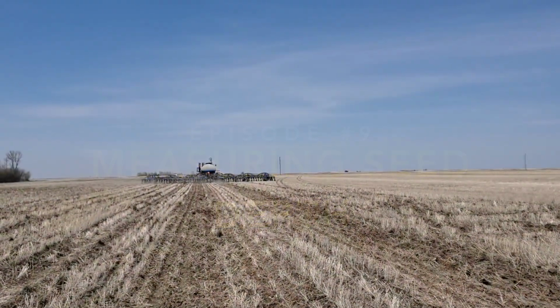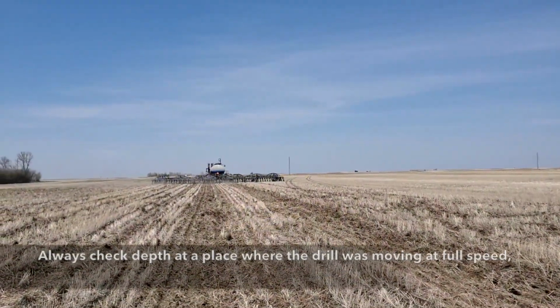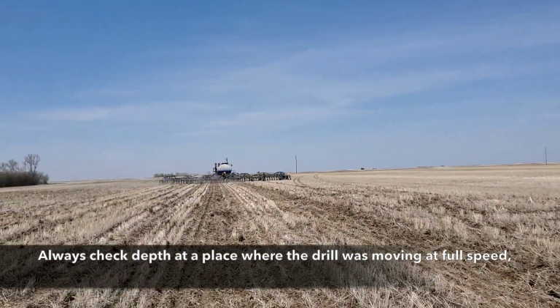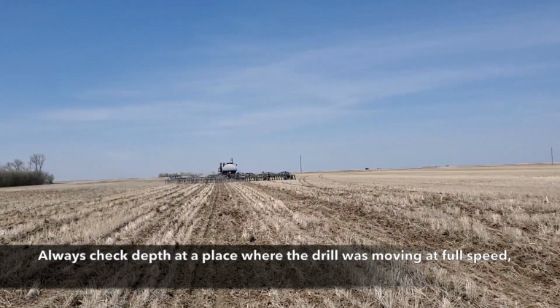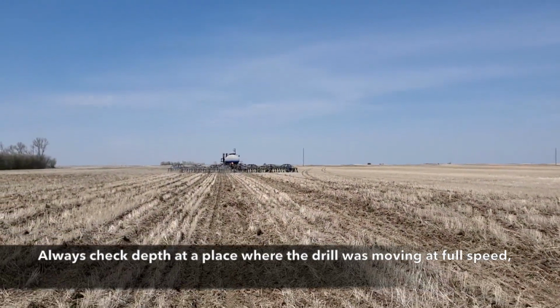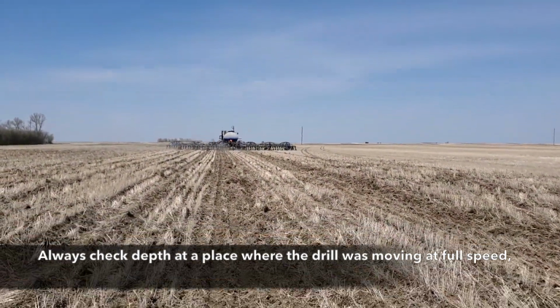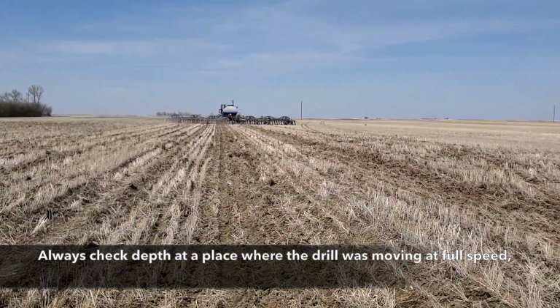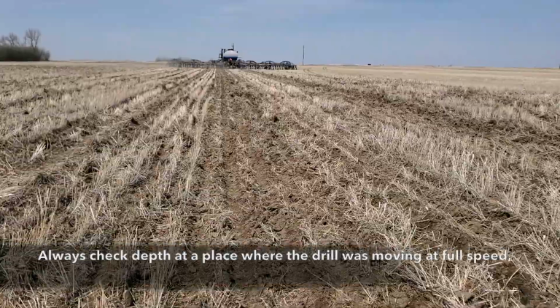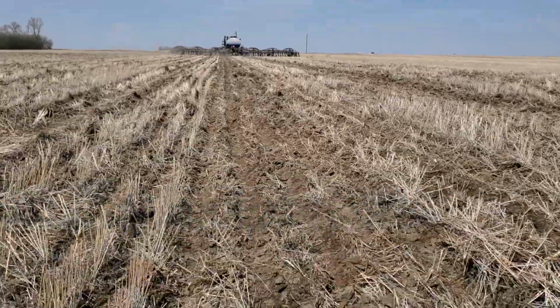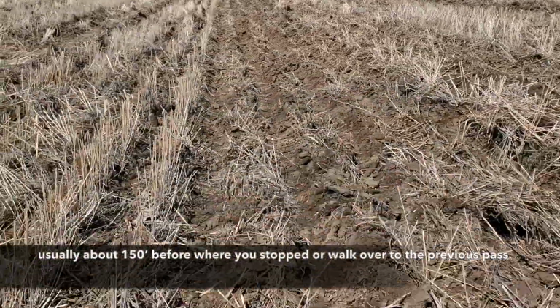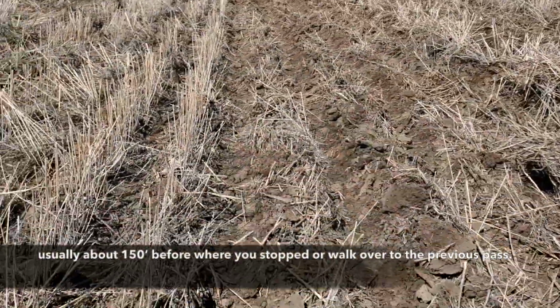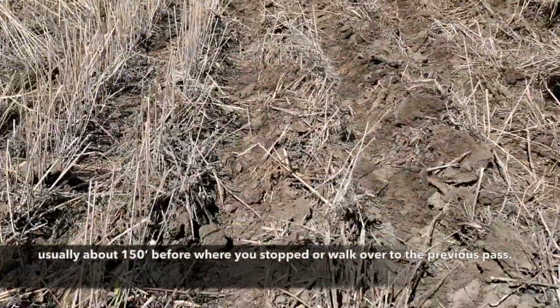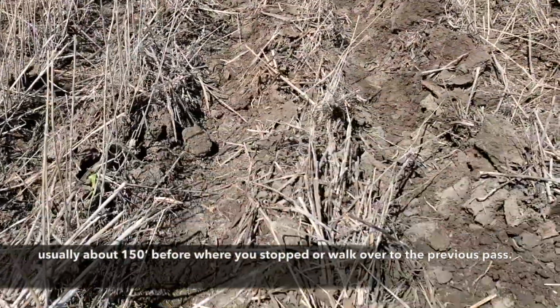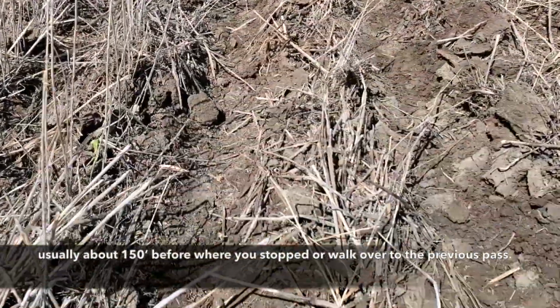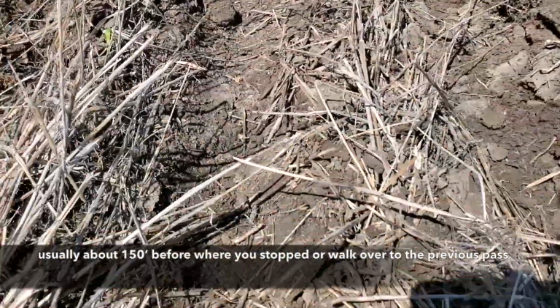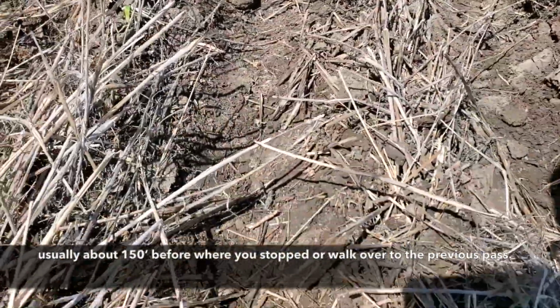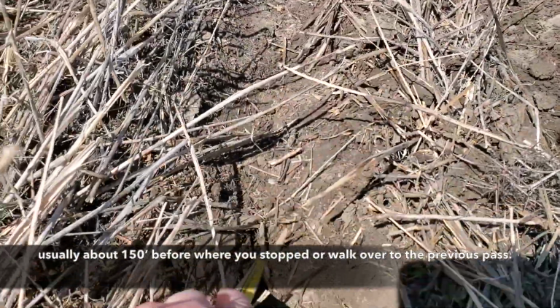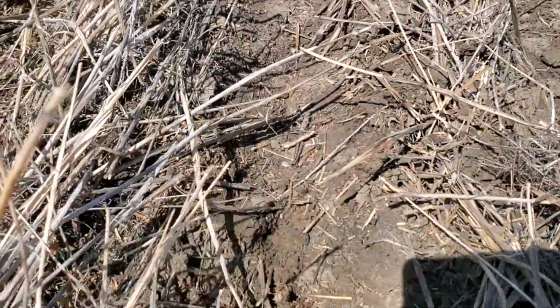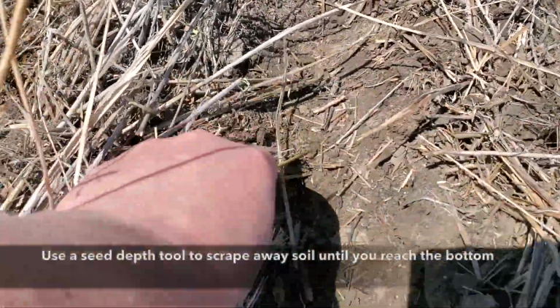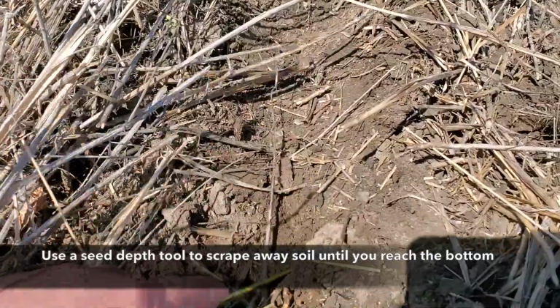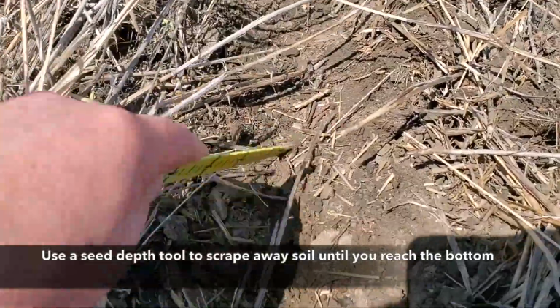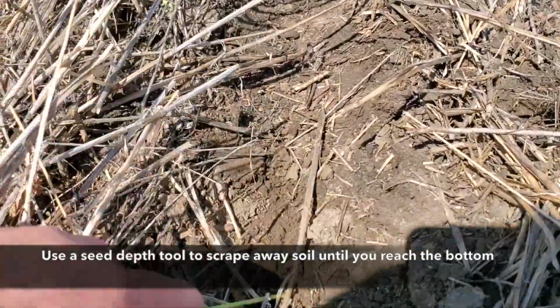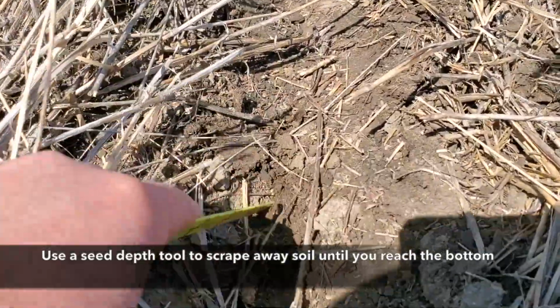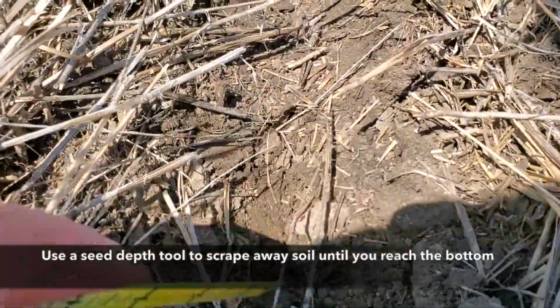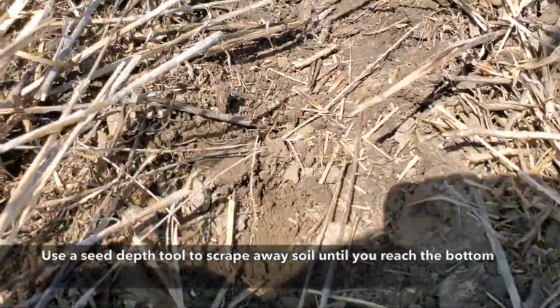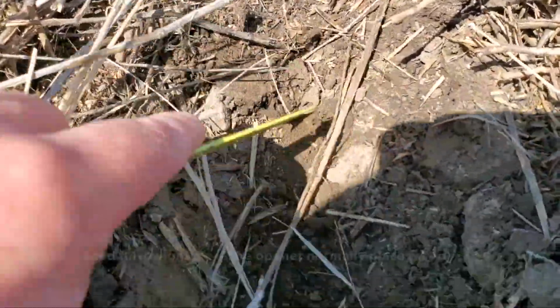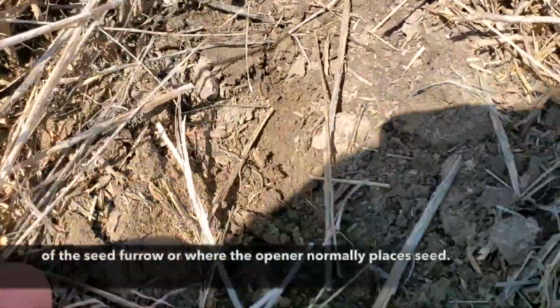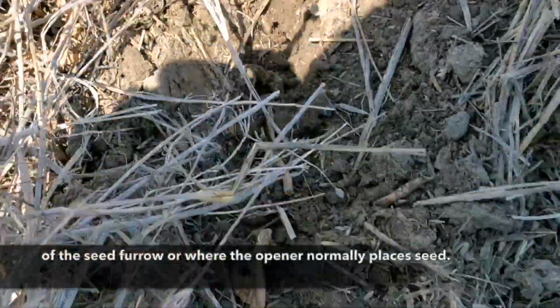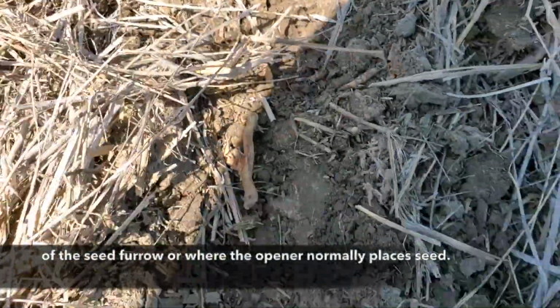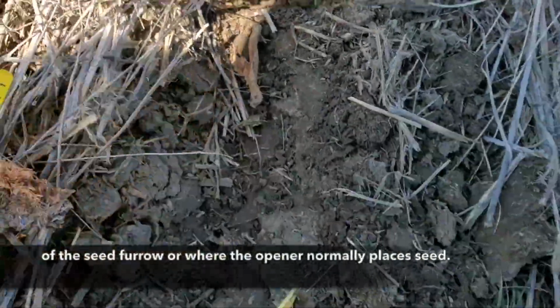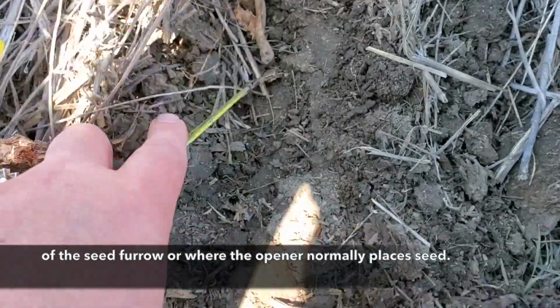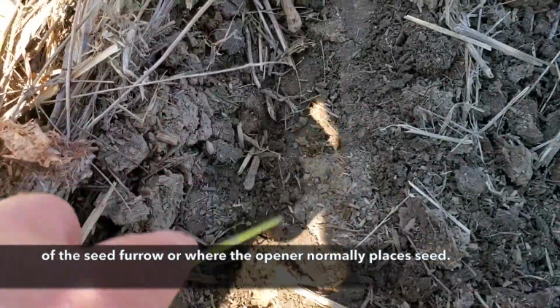Always check for depth at a place where the drill was moving at full speed, which is usually about 150 feet back from where you stopped, or you could walk over to a previous pass. Use a seed depth tool to scrape away soil until you reach the bottom of the seed furrow or where the opener normally places seed.